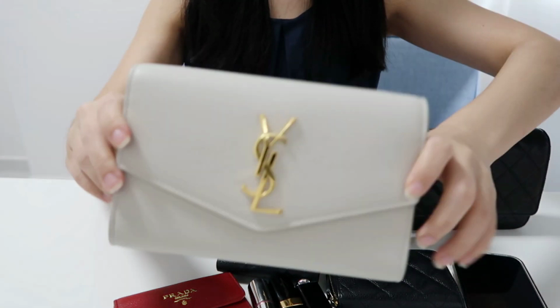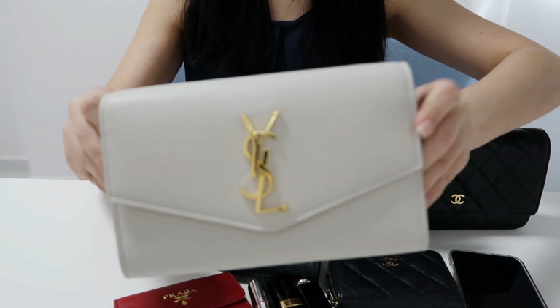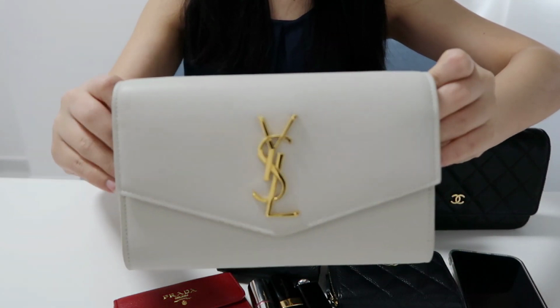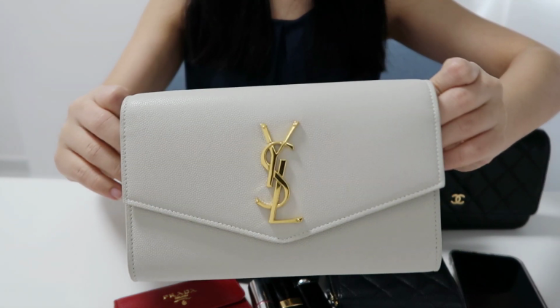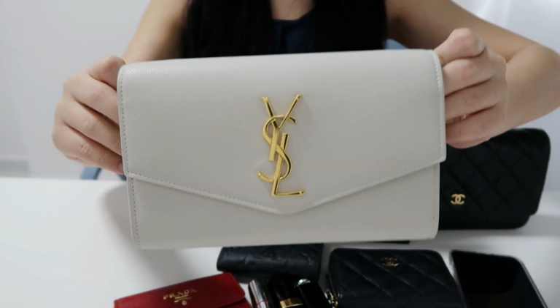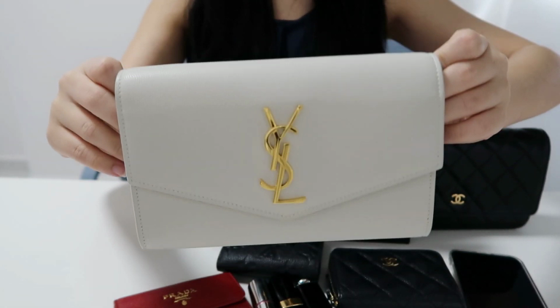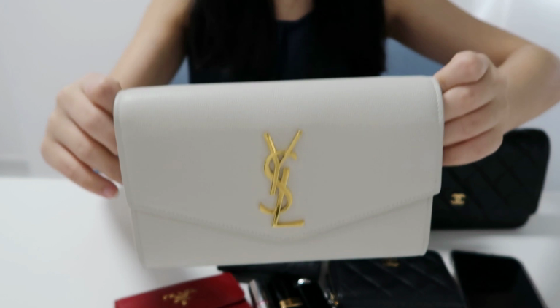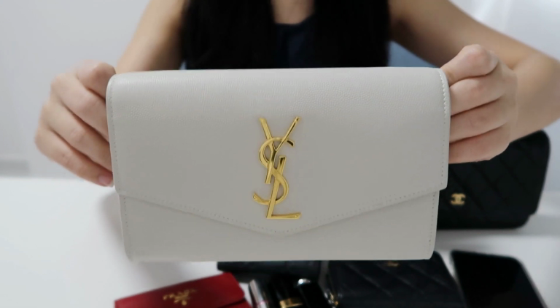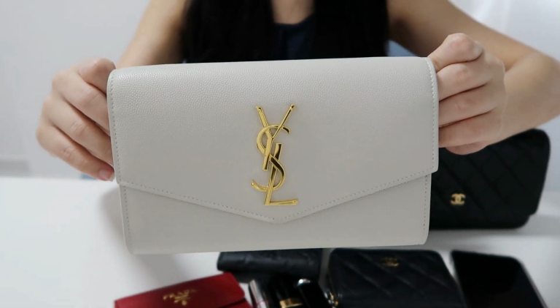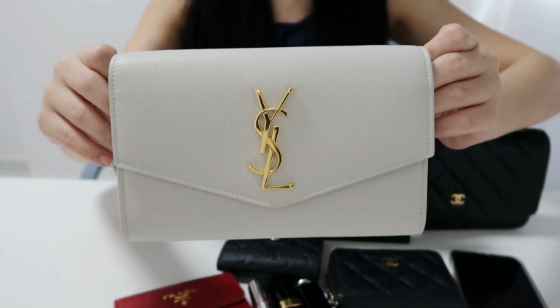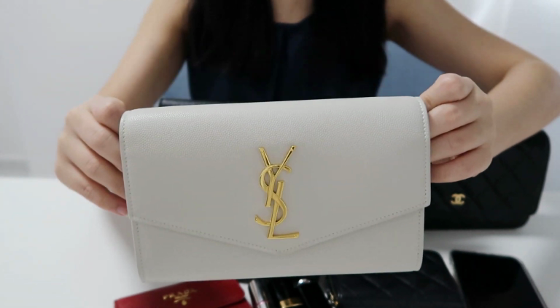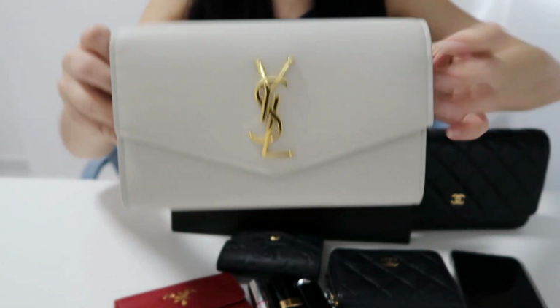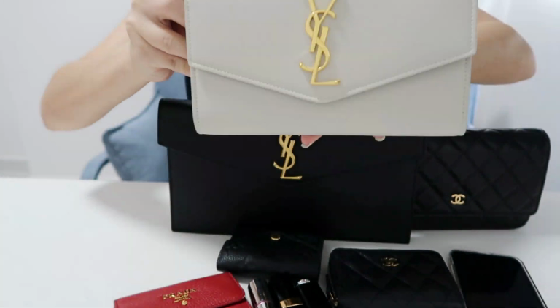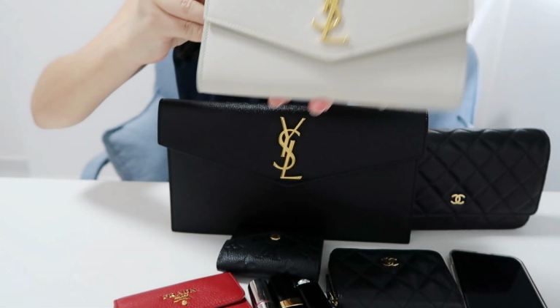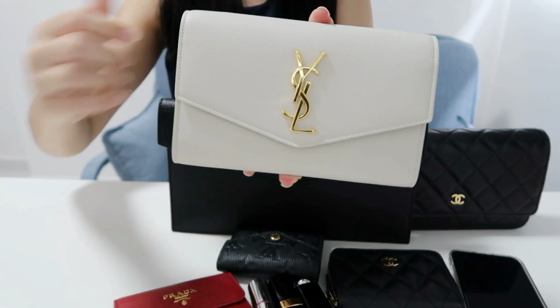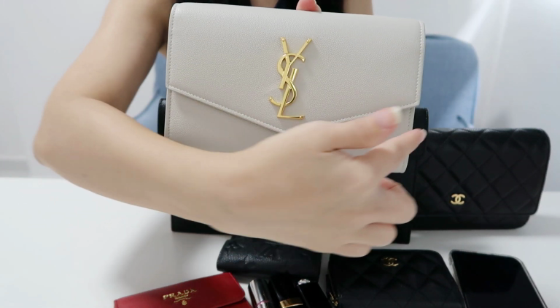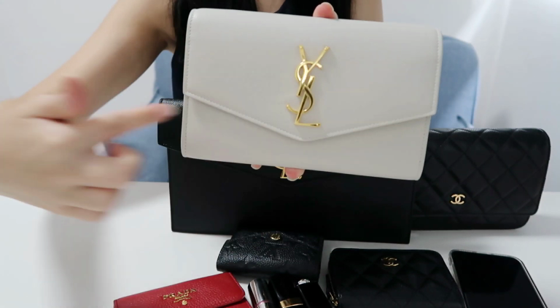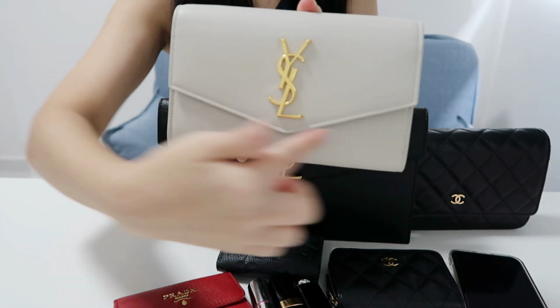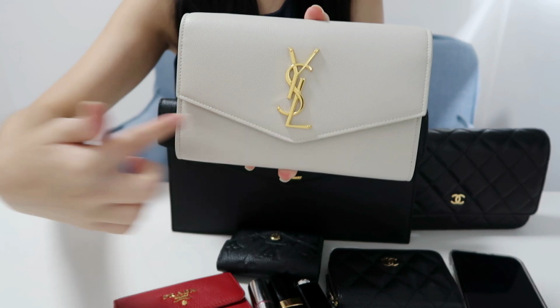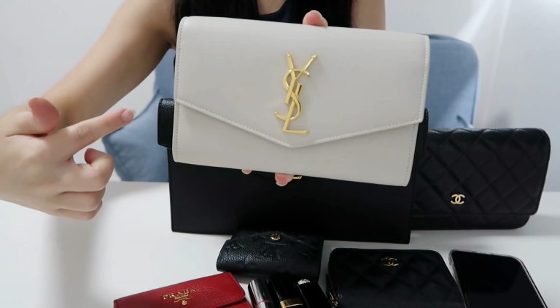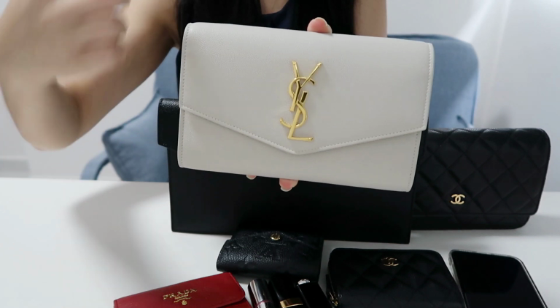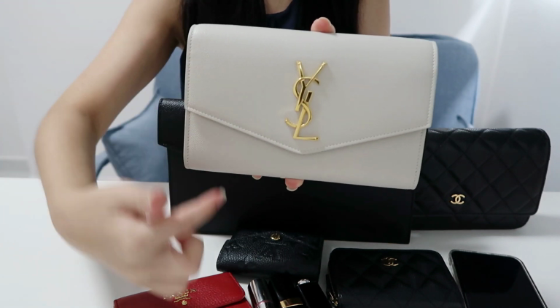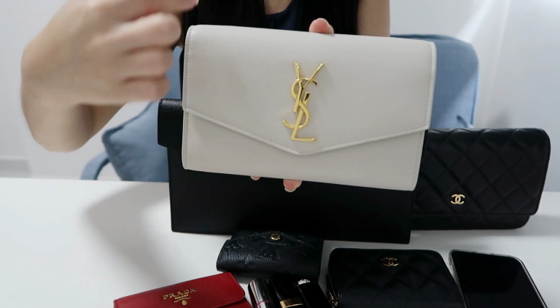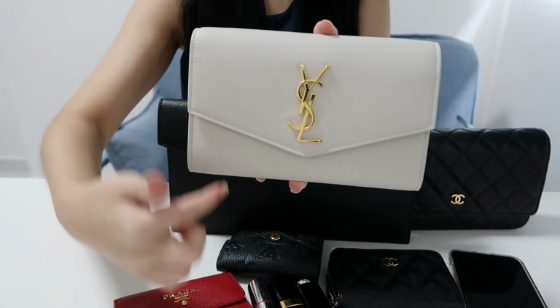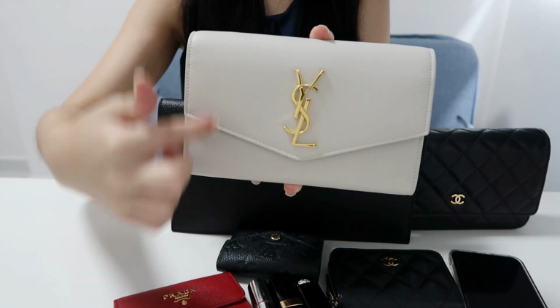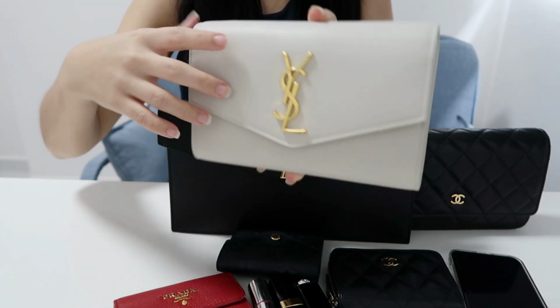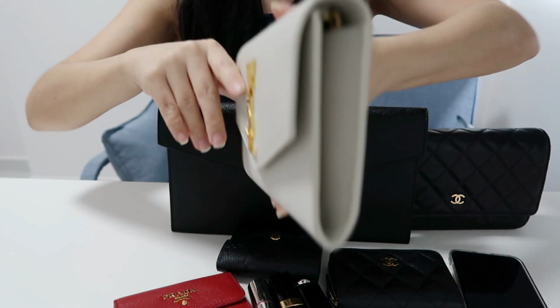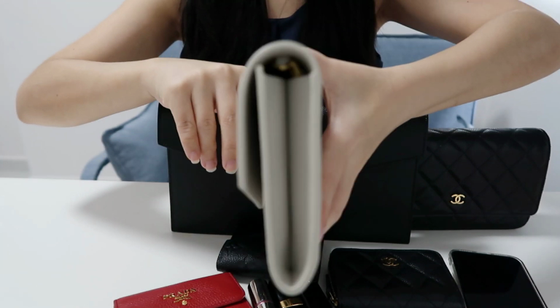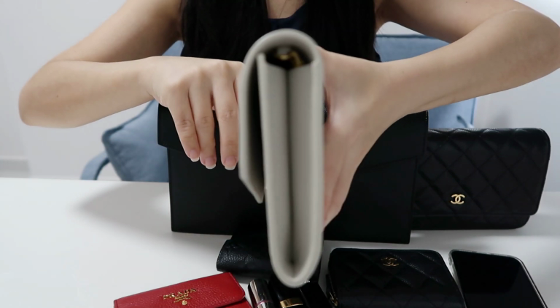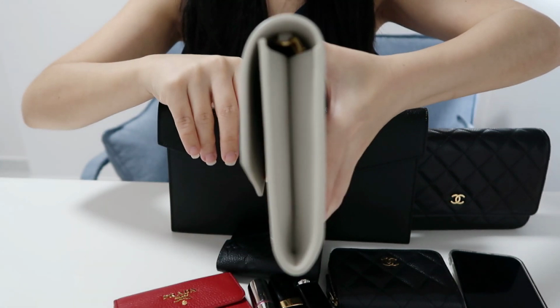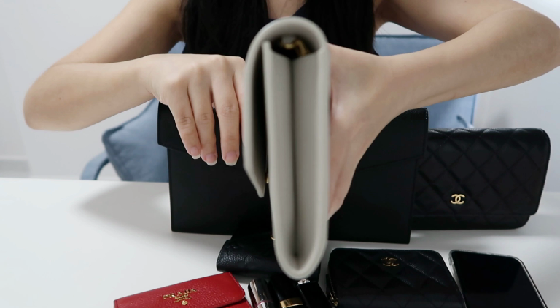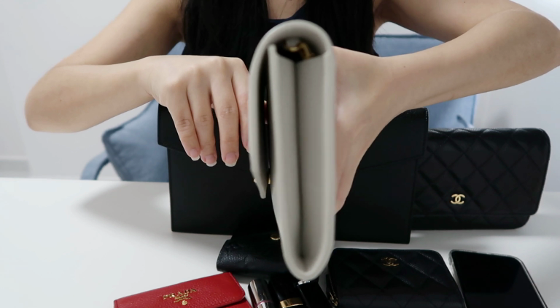Starting with my Uptown clutch wallet on chain in blonde vintage: the length is 20 cm, the height is 13 cm, and the depth is 3 cm.